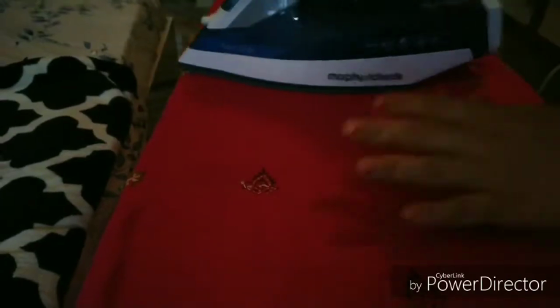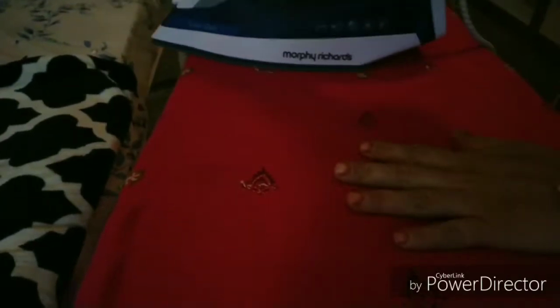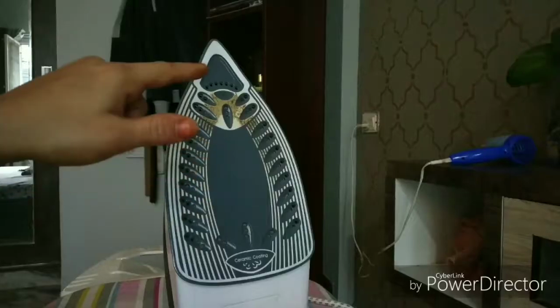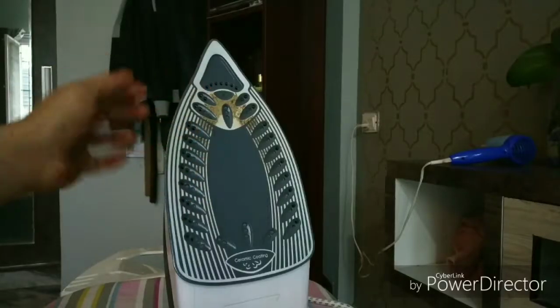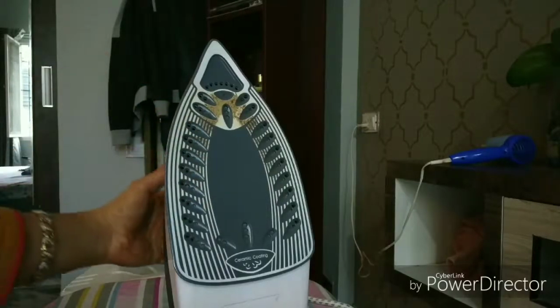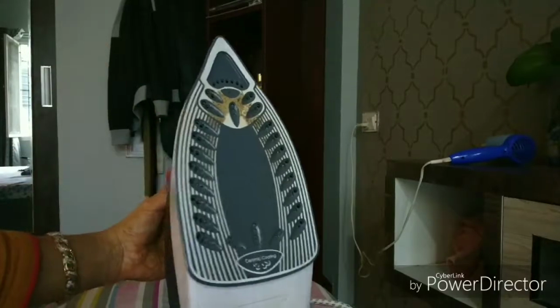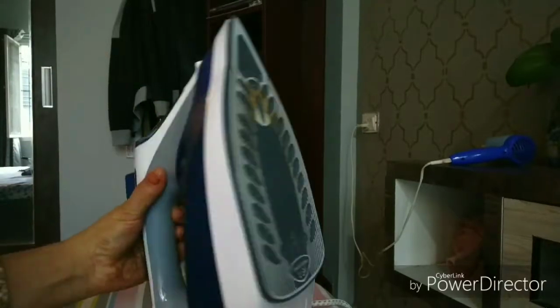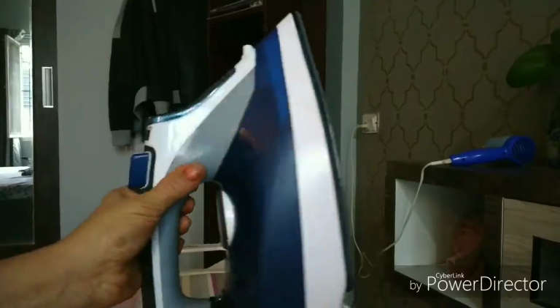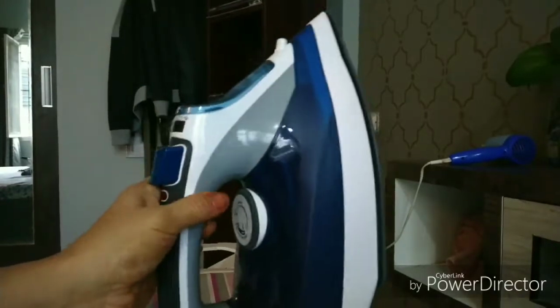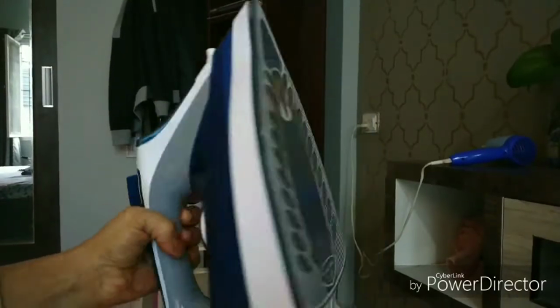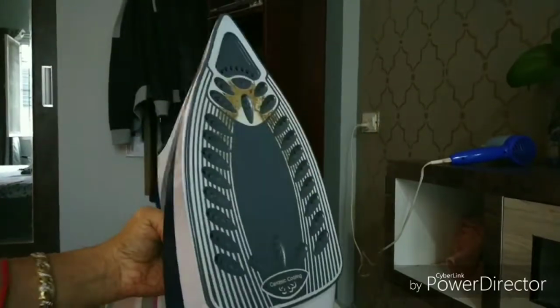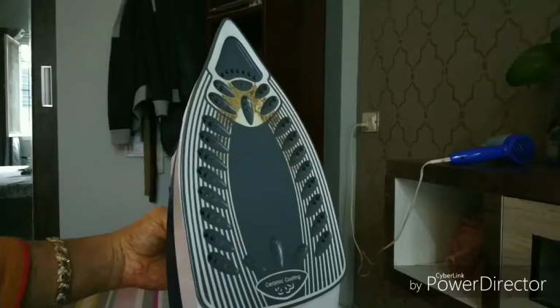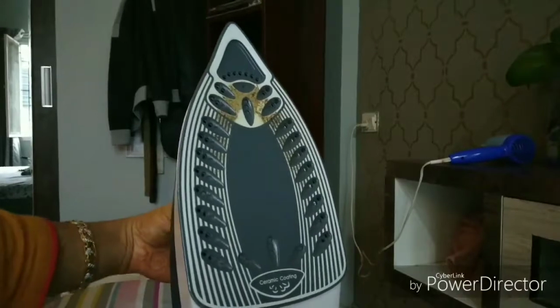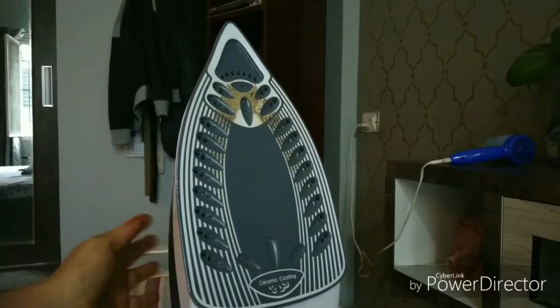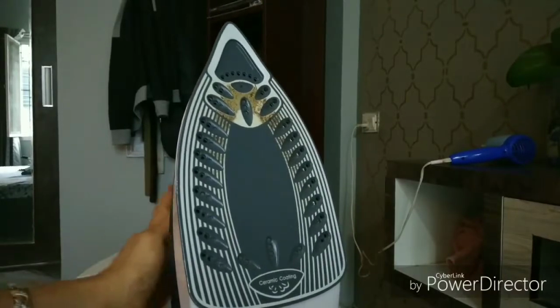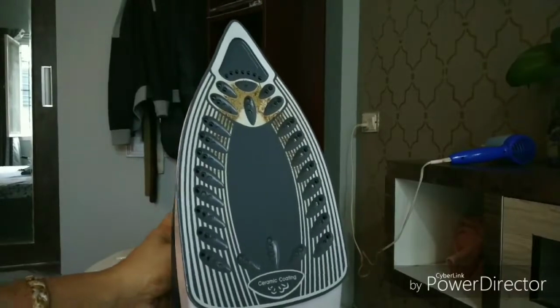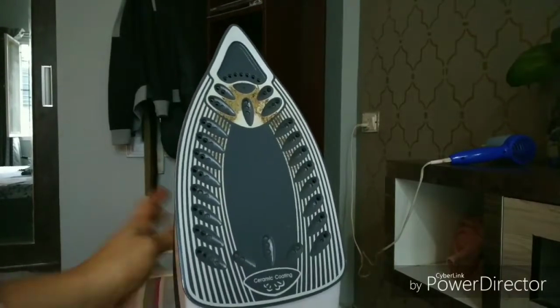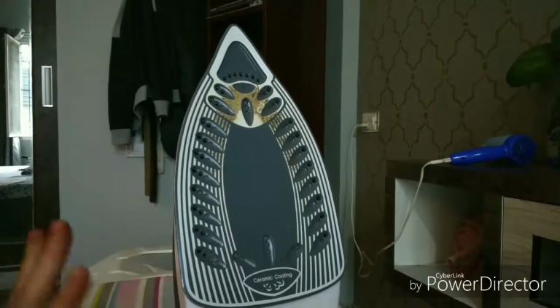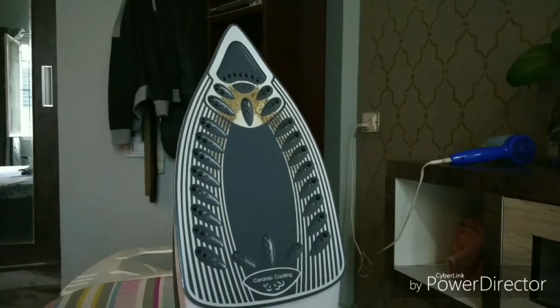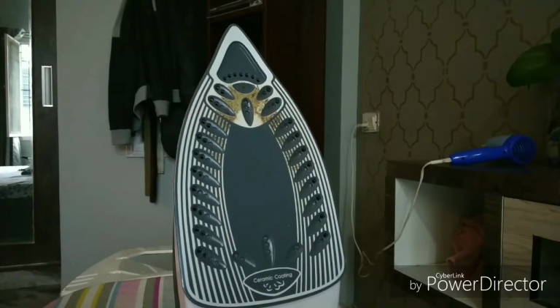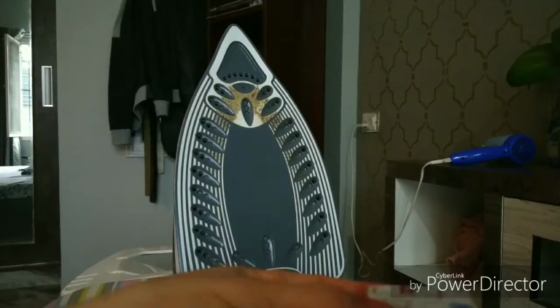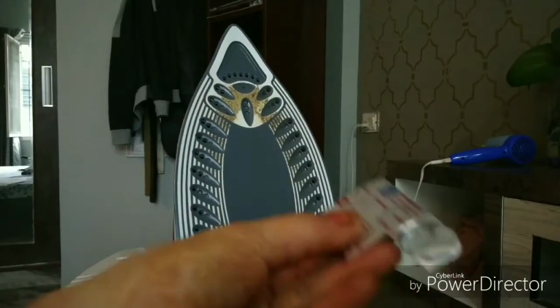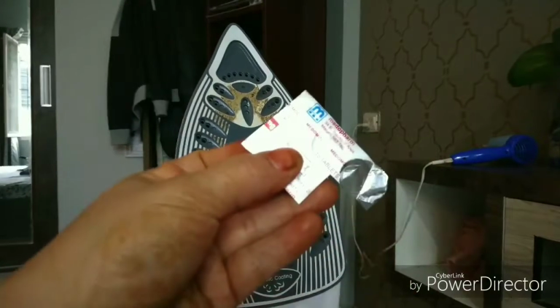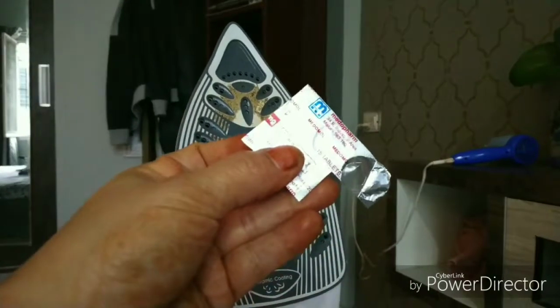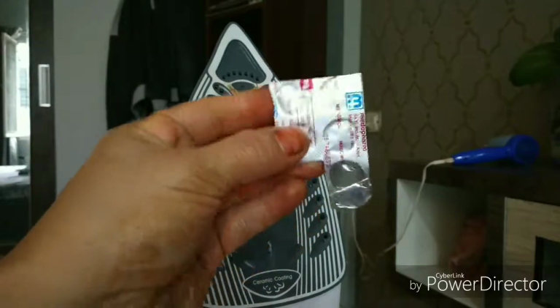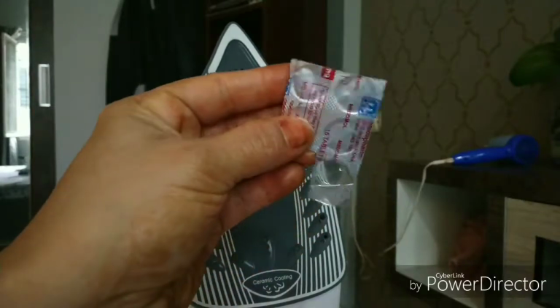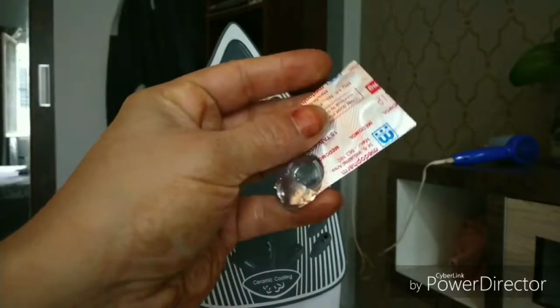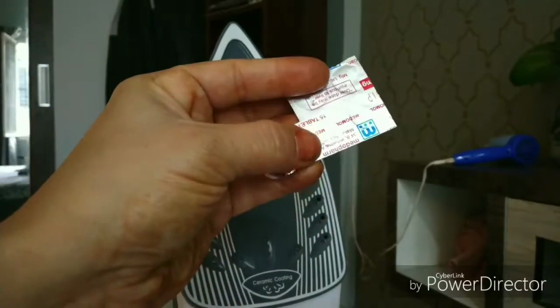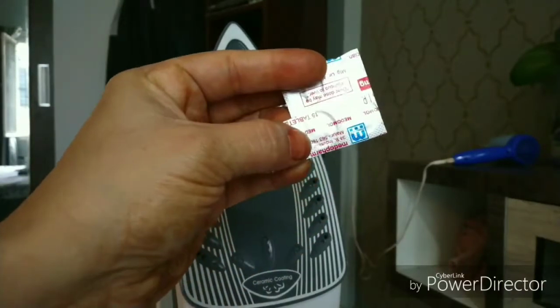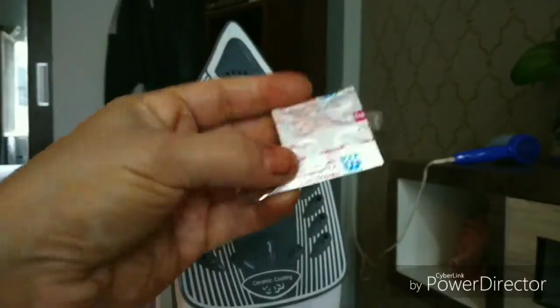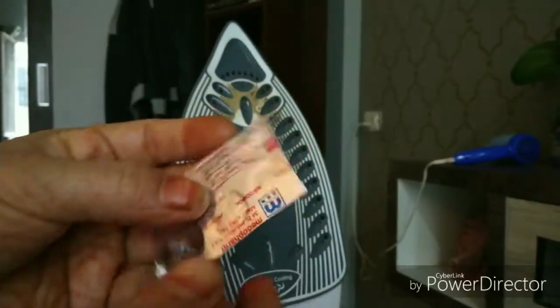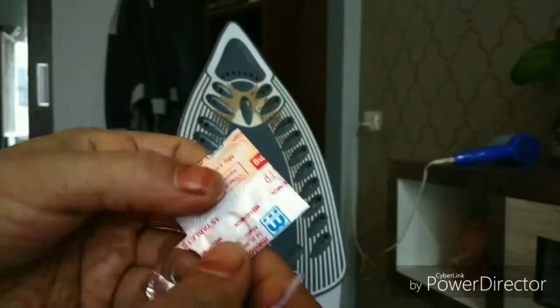It is very important to clean the iron box because this buildup might get transferred to your newly washed white shirt. So definitely cleaning the iron box is very important. For this I am going to use a paracetamol tablet.